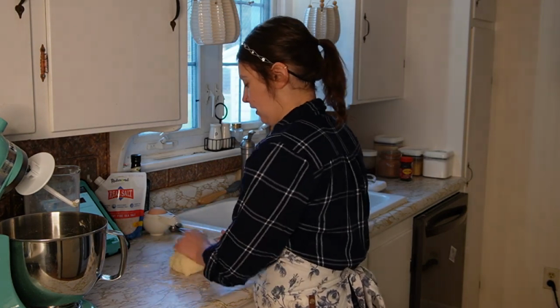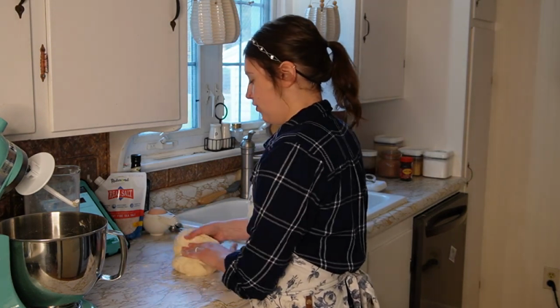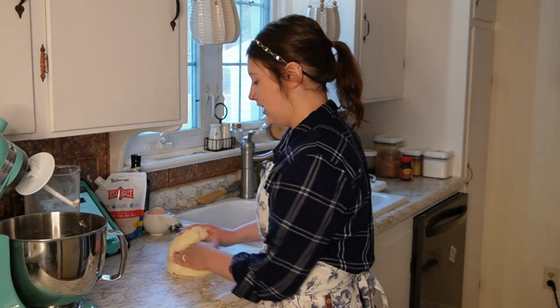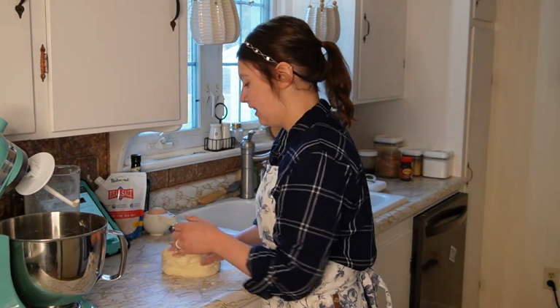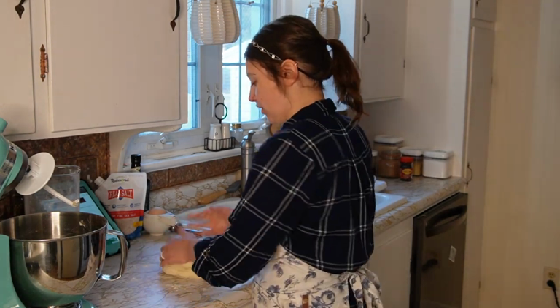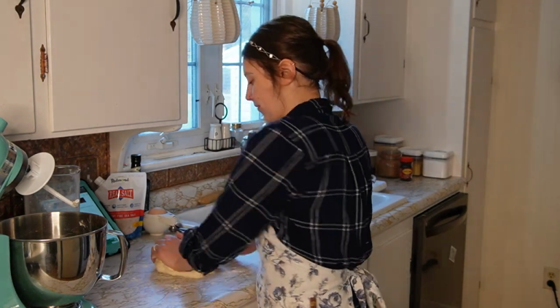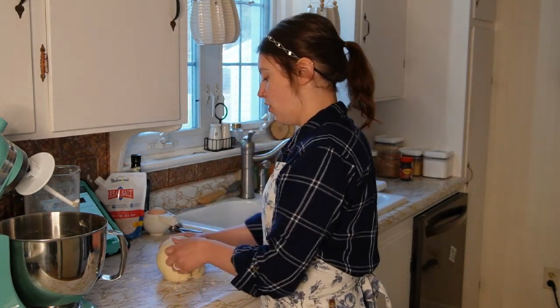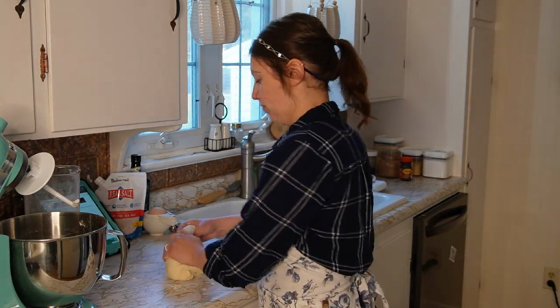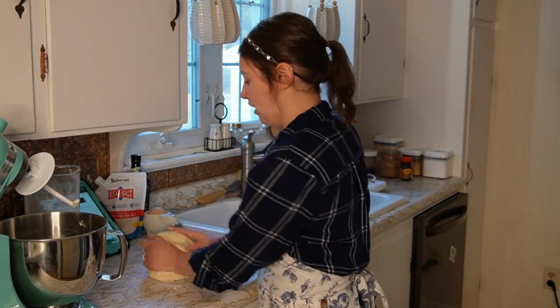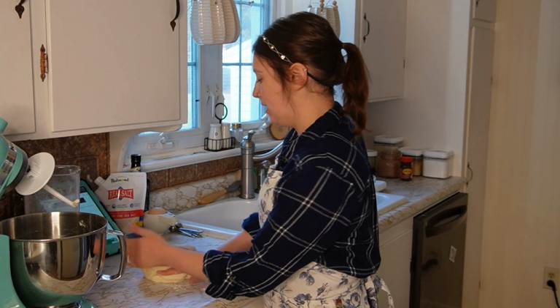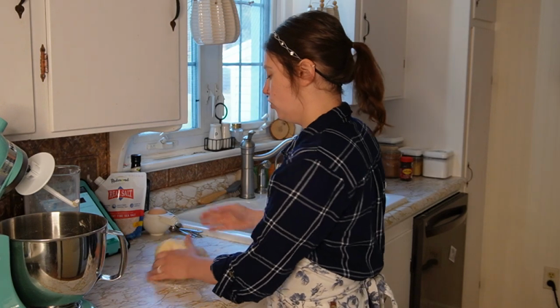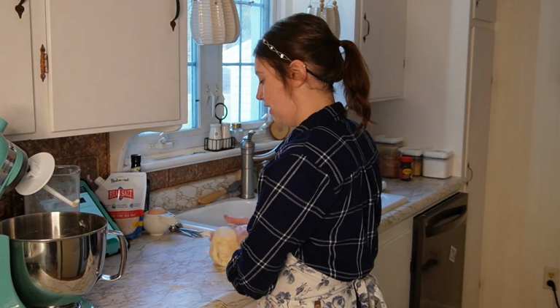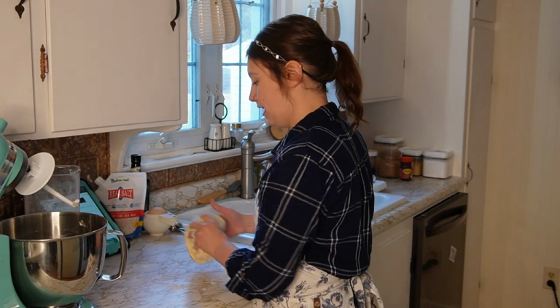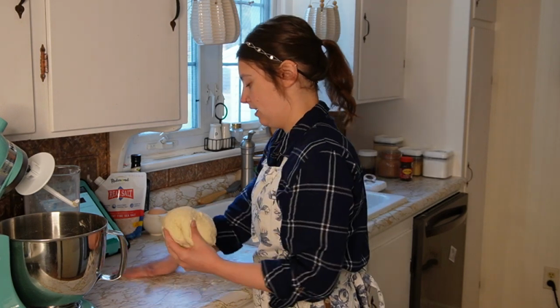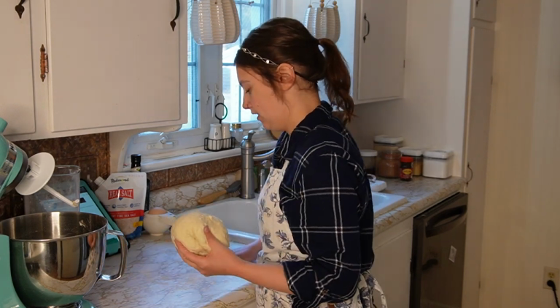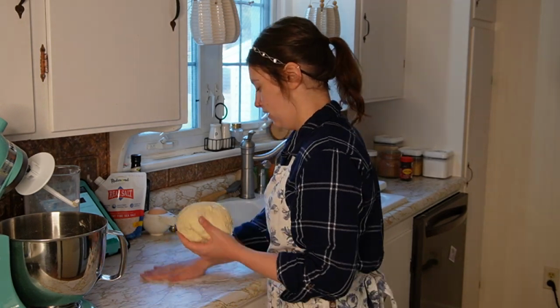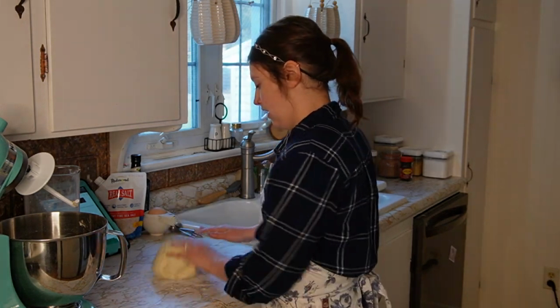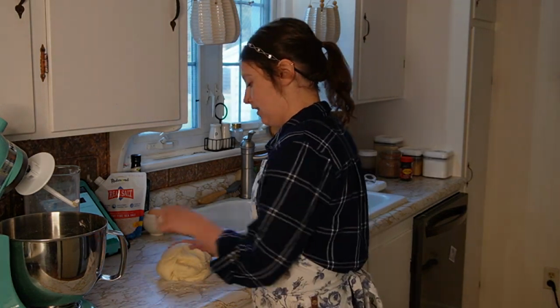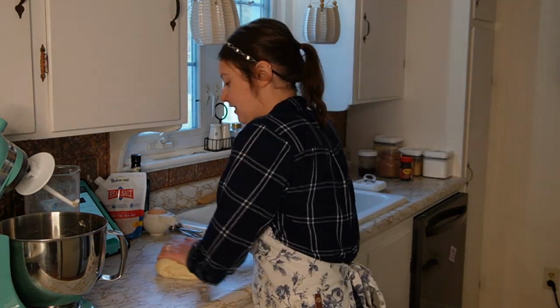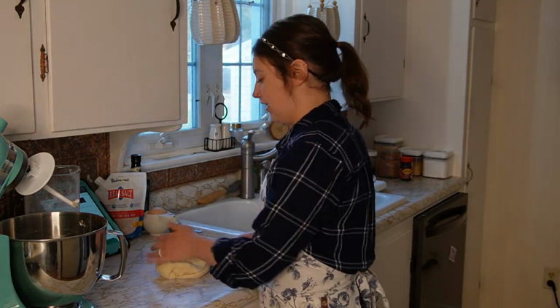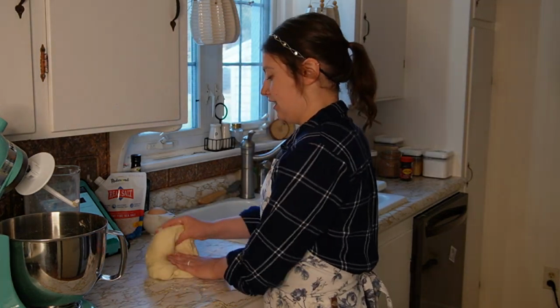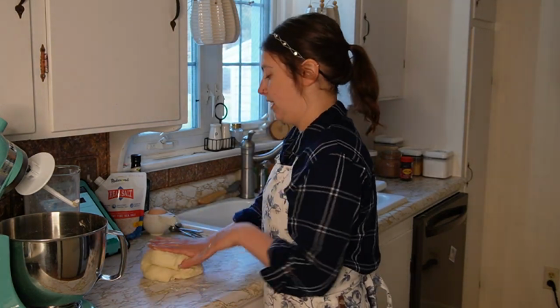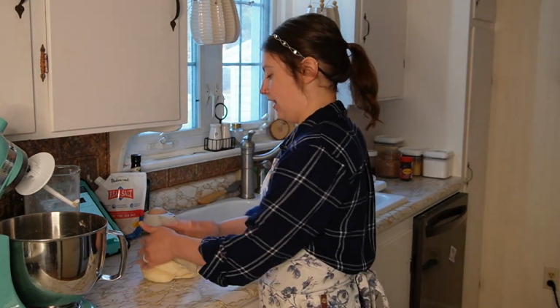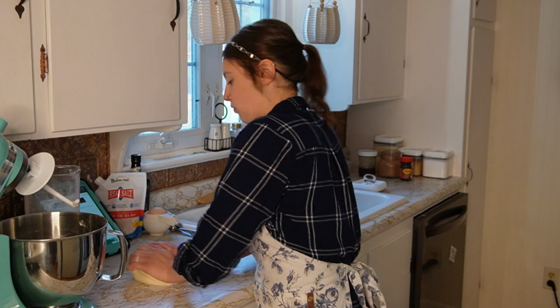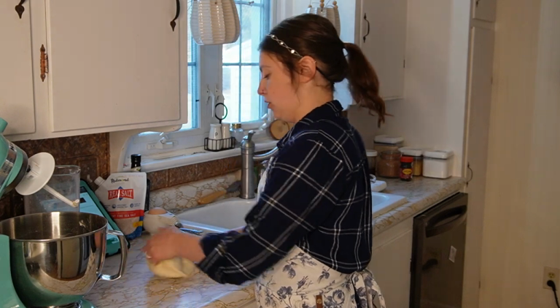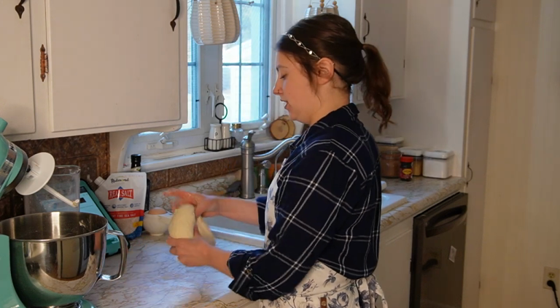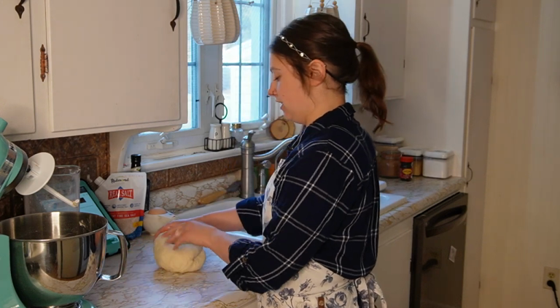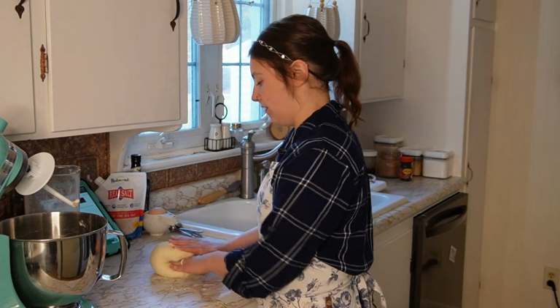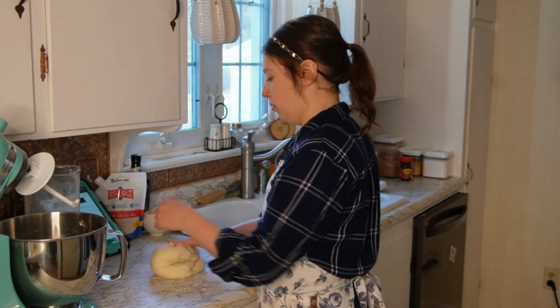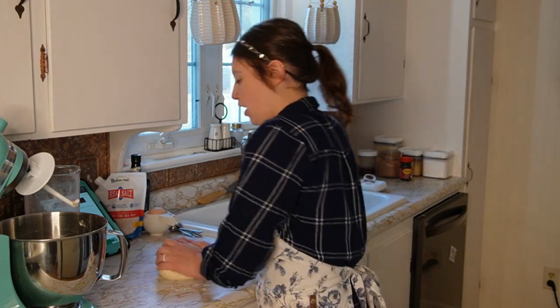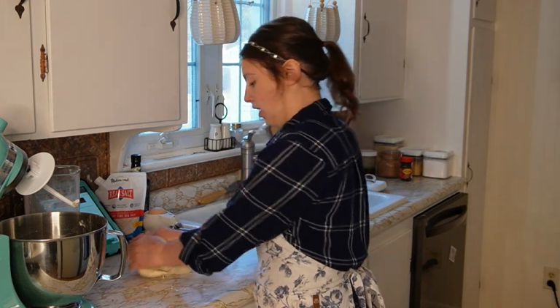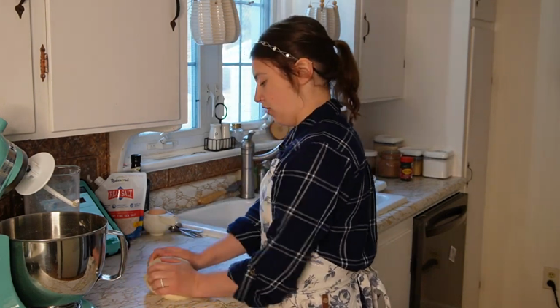You're just going to knead this for a couple of minutes — two, three minutes — until it gets to be exactly what you want it to be, which is a nice, soft, supple ball of dough.